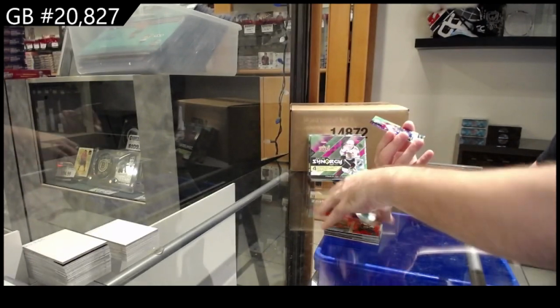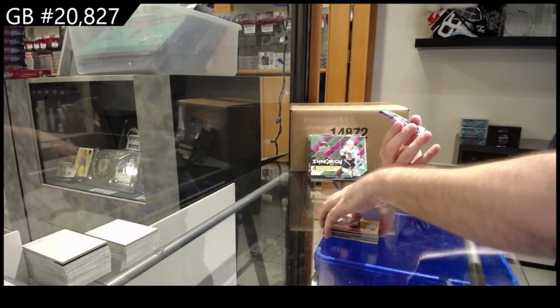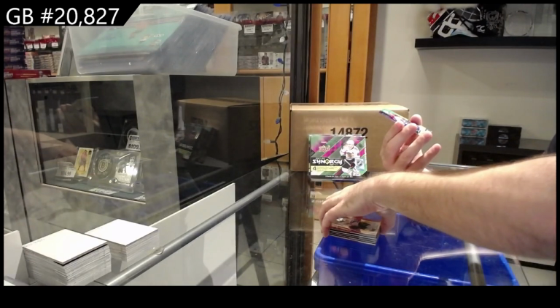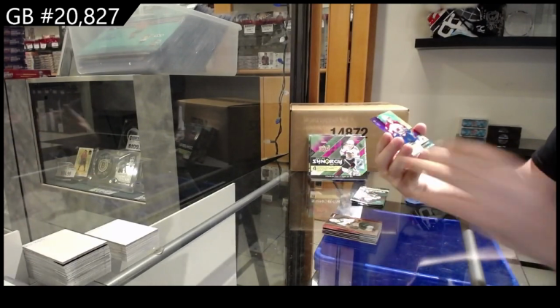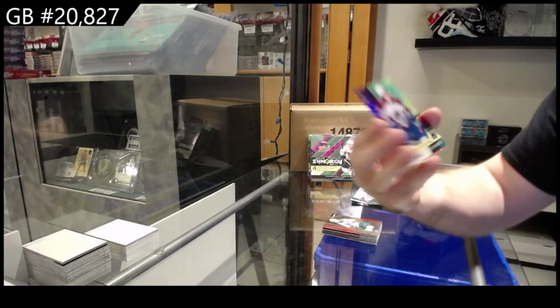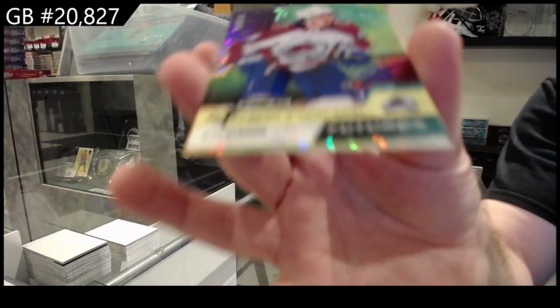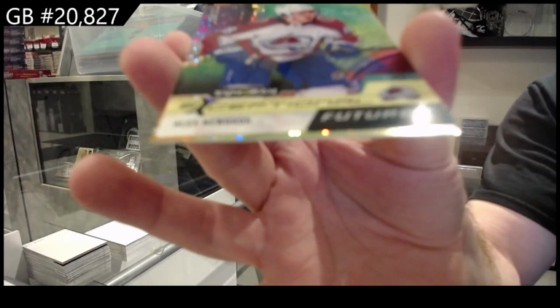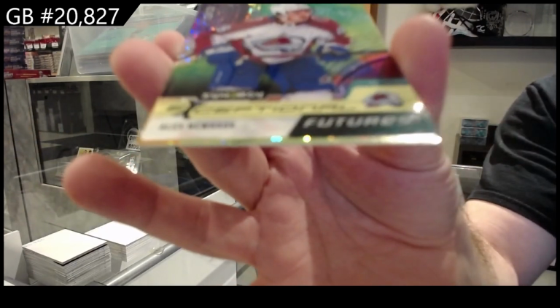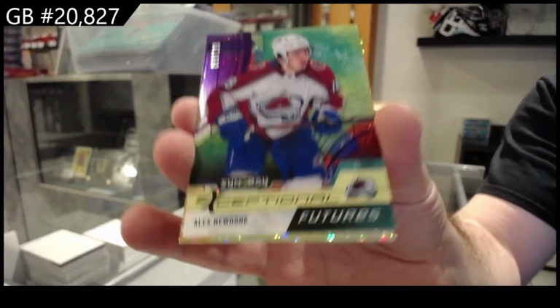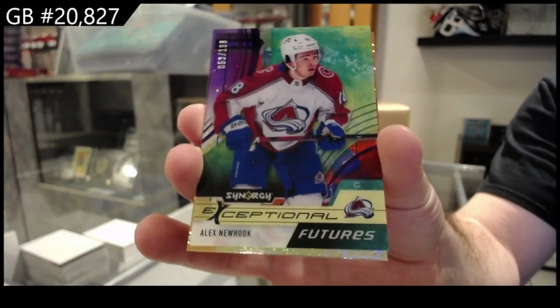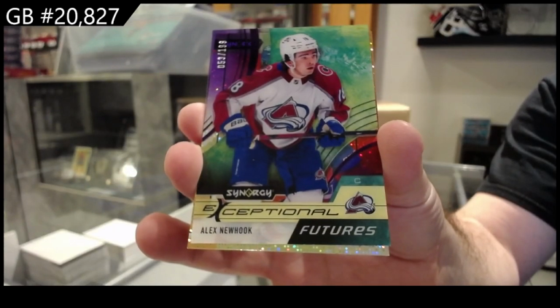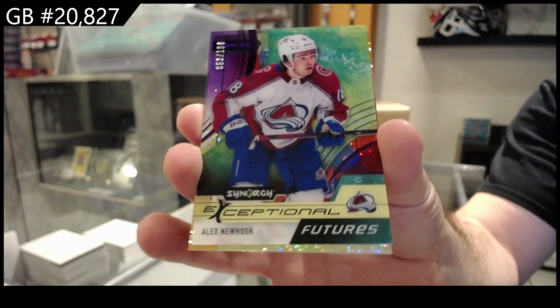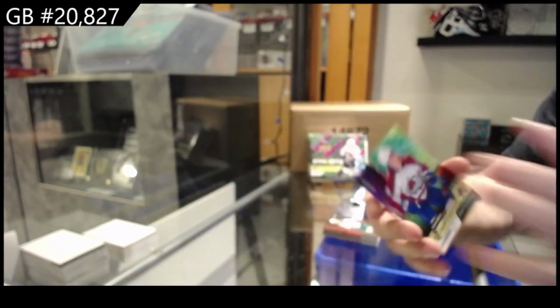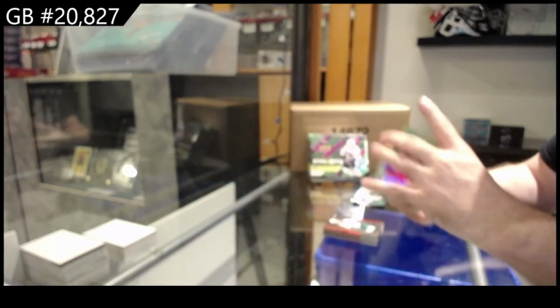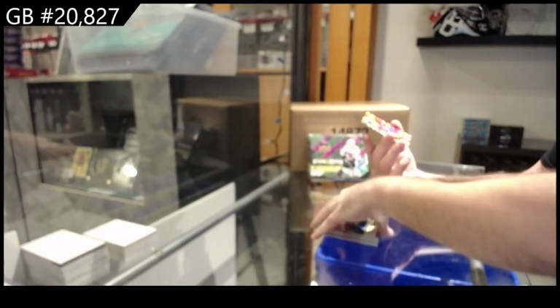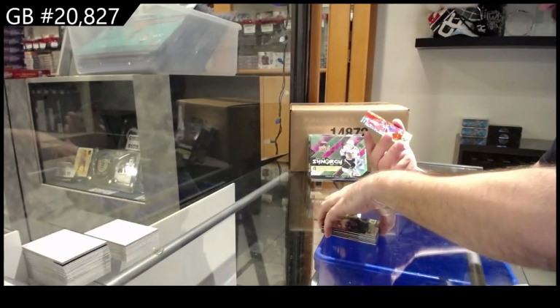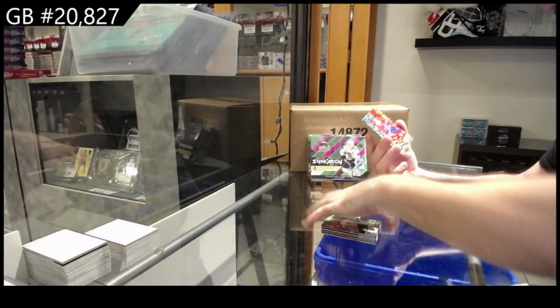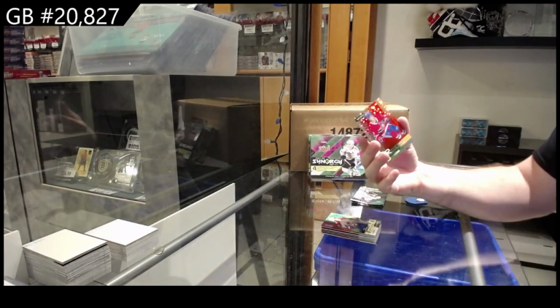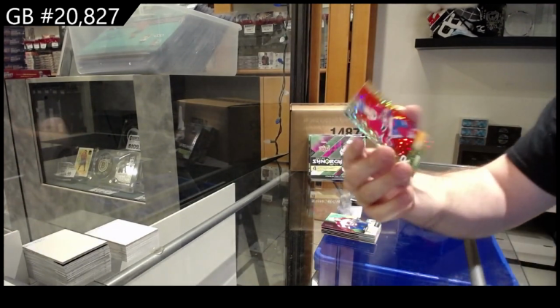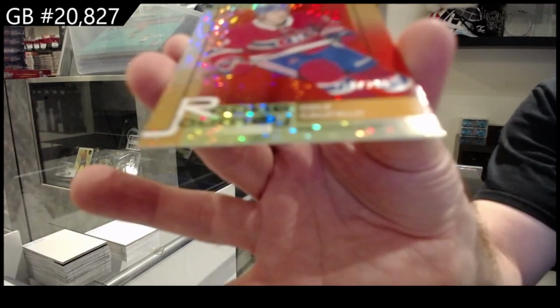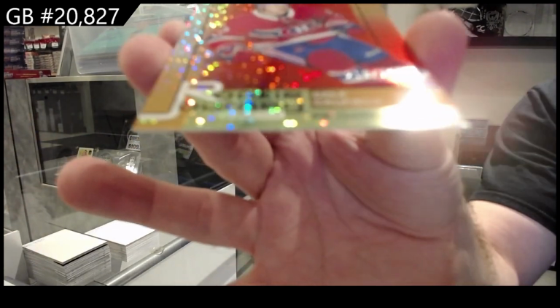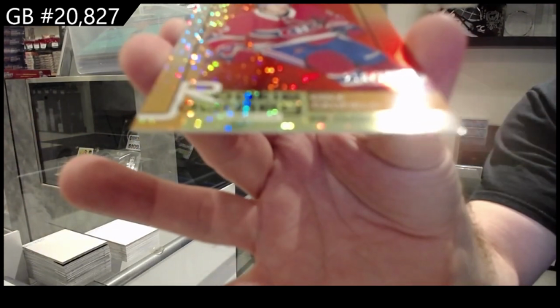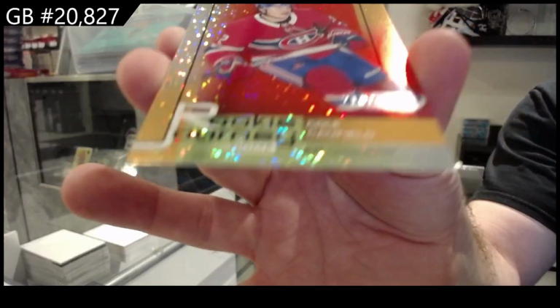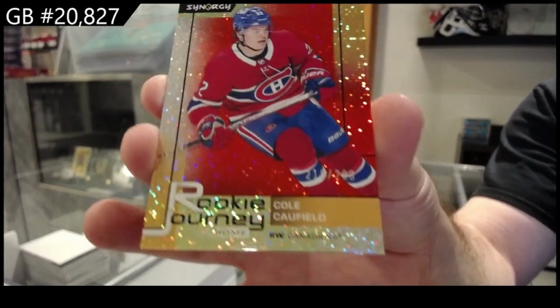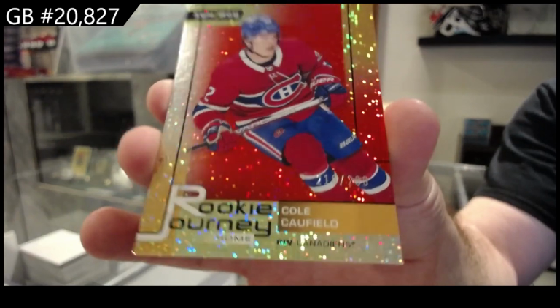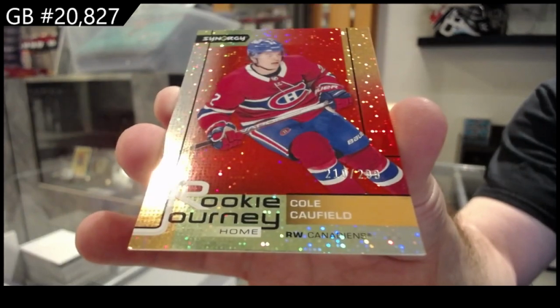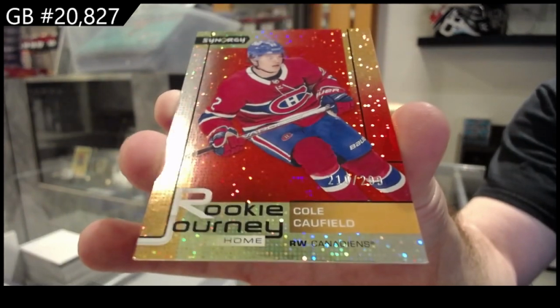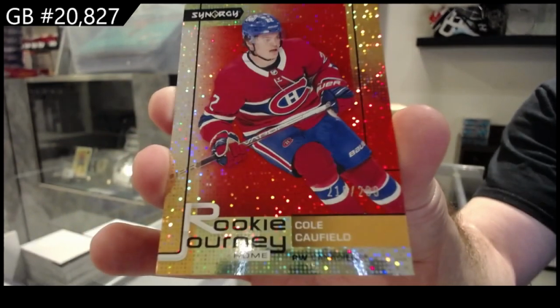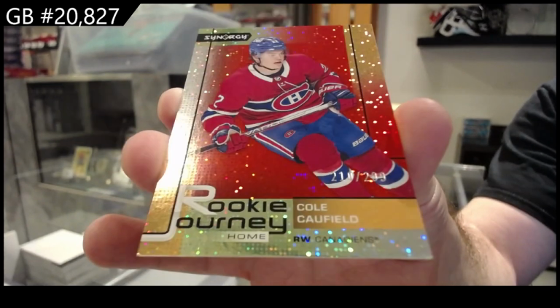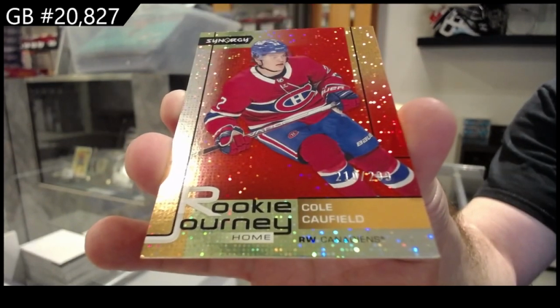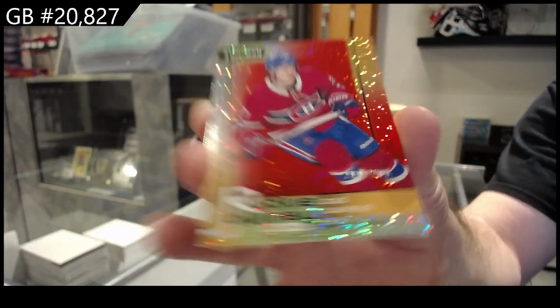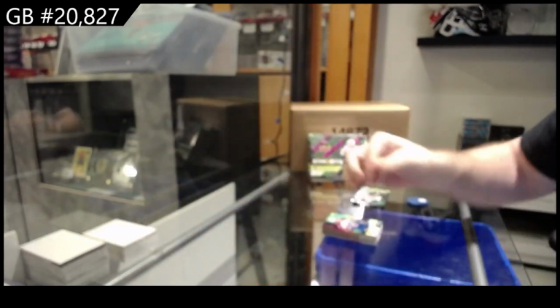We got a 199 Newhook Futures for the Avalanche and a Rookie Journey Cole Caufield for Montreal.